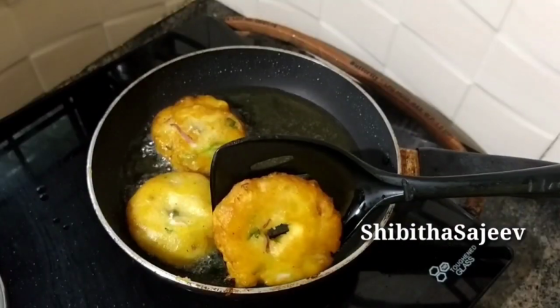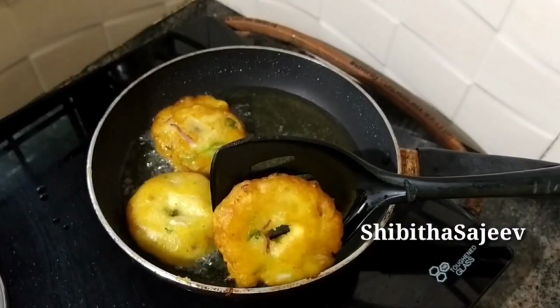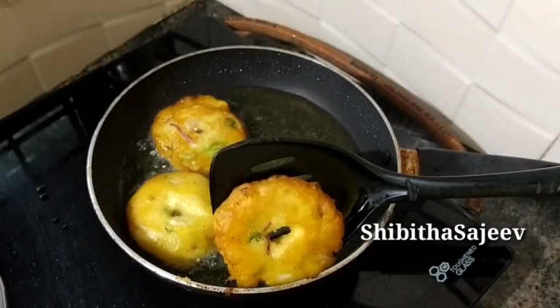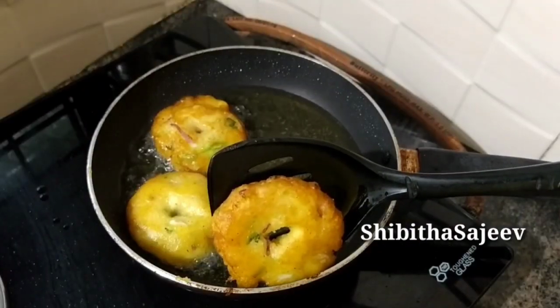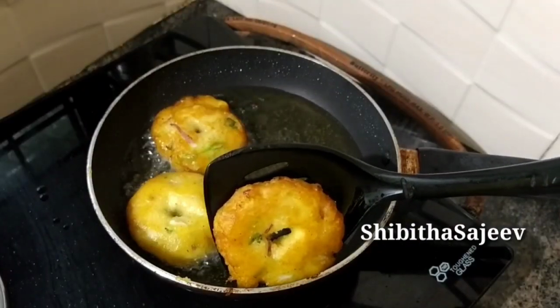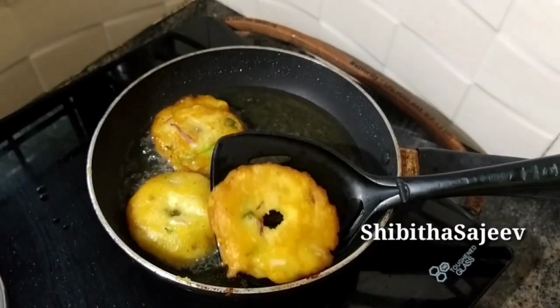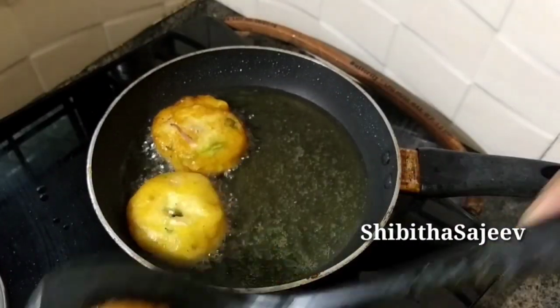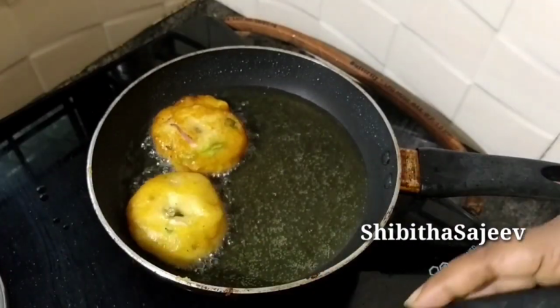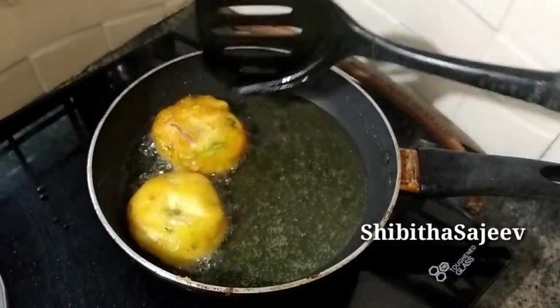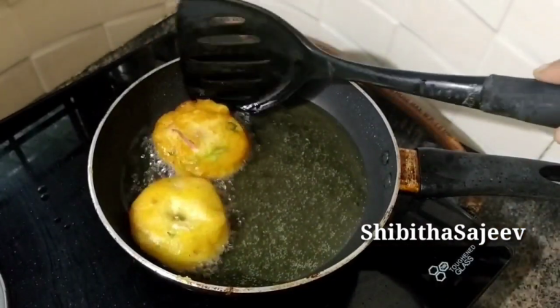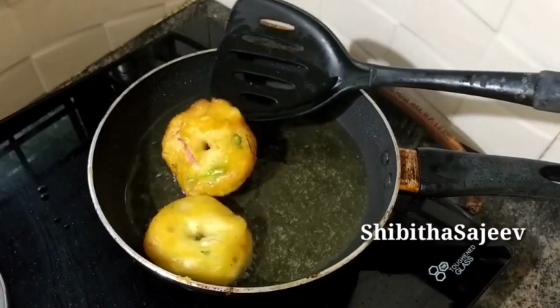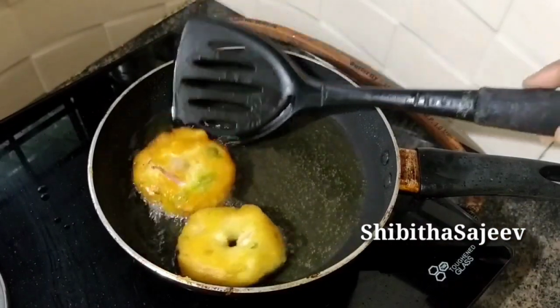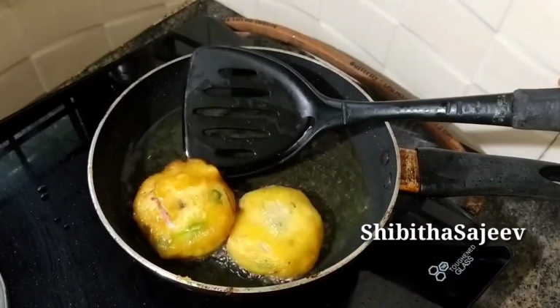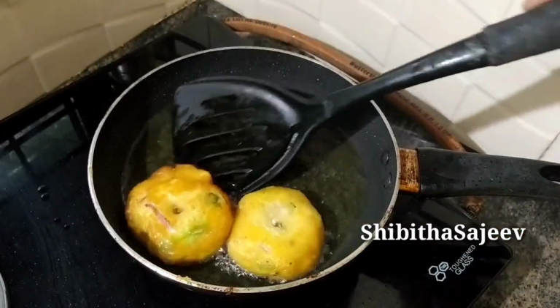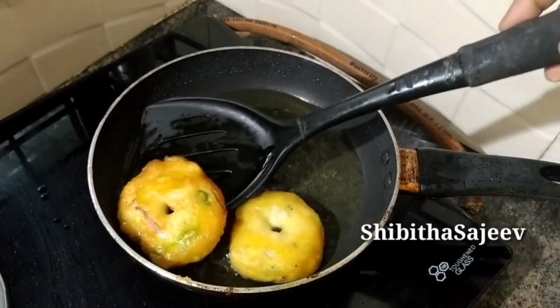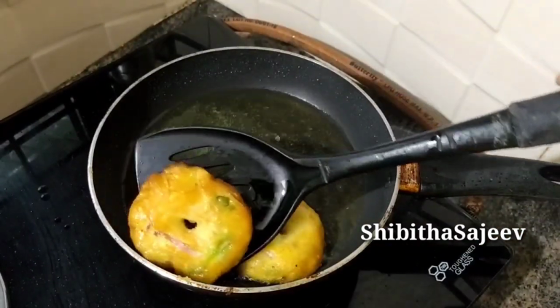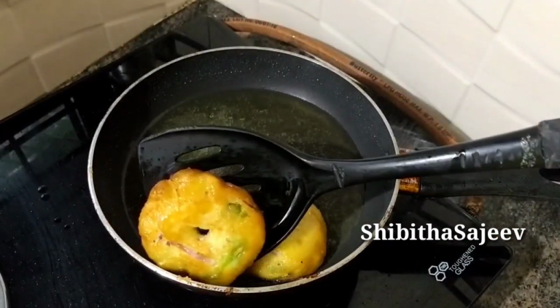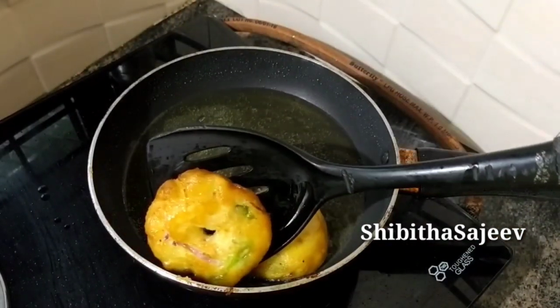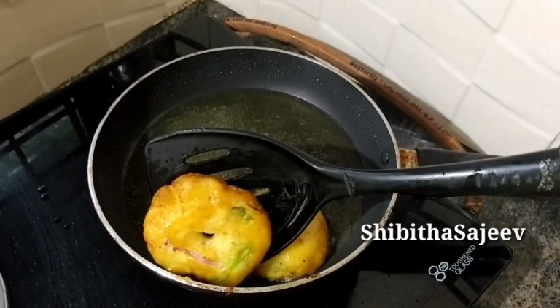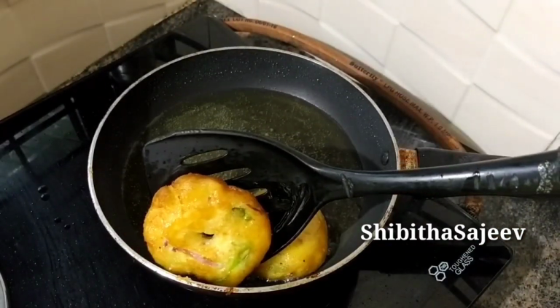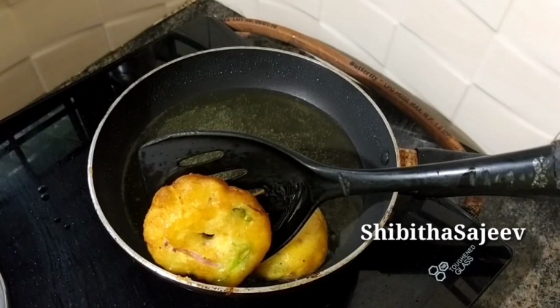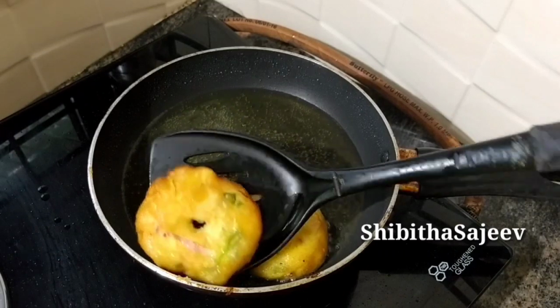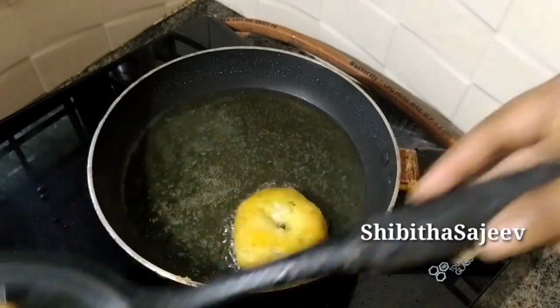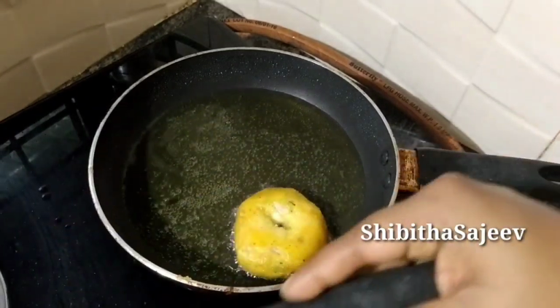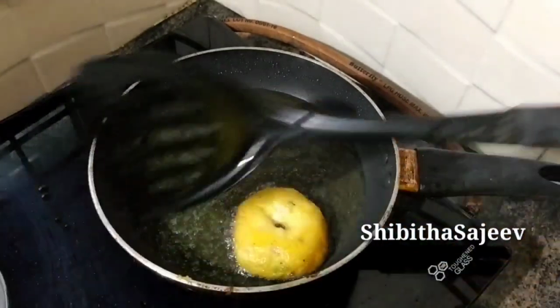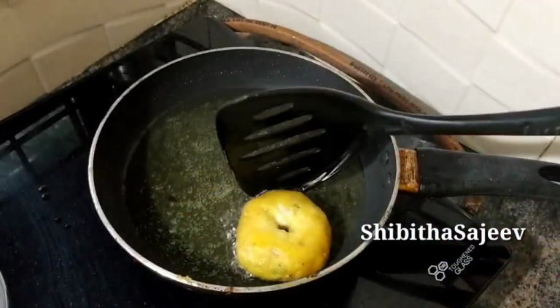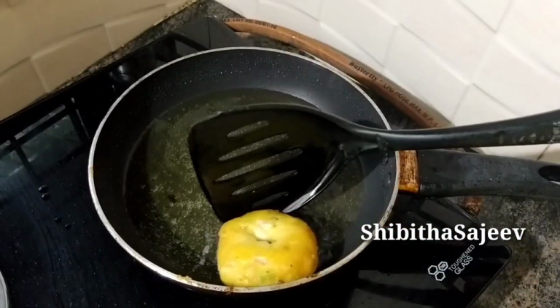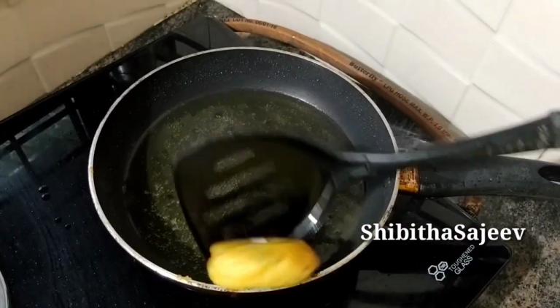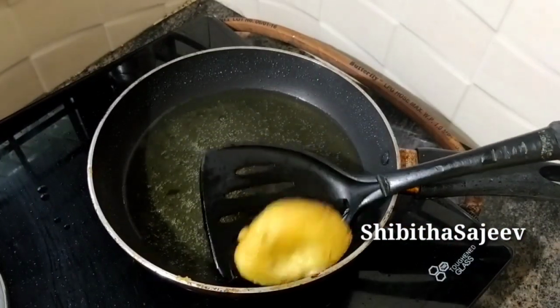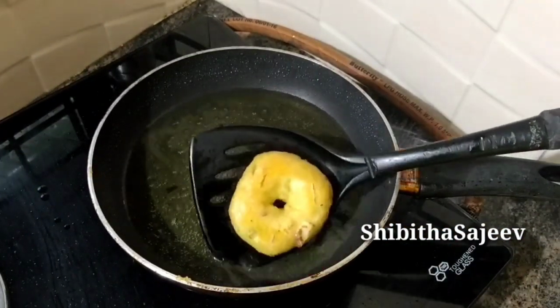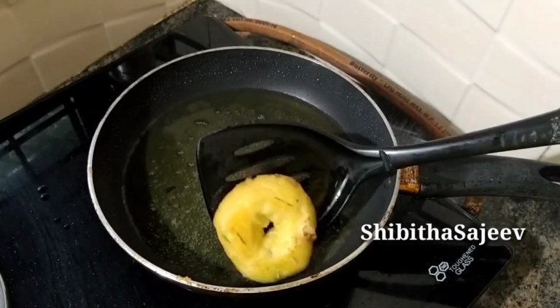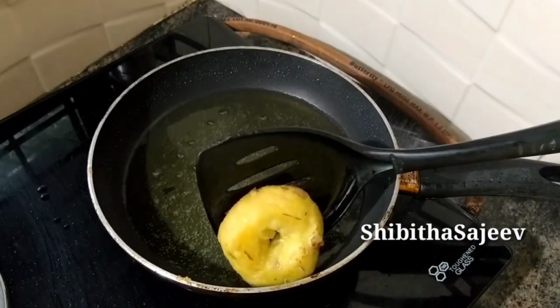This is the end side. It's very easy. Try it for me. Let's share it with me. This is a great recipe.